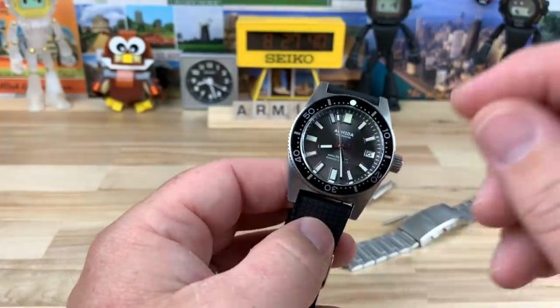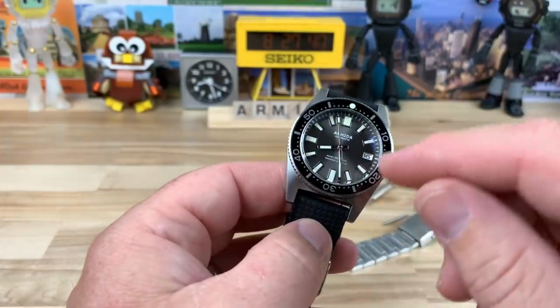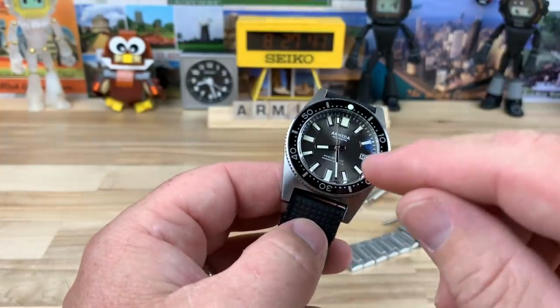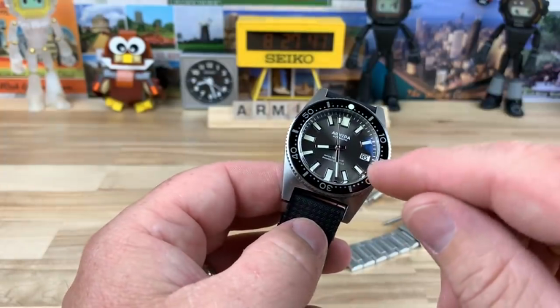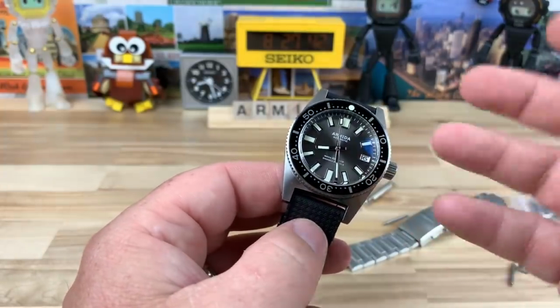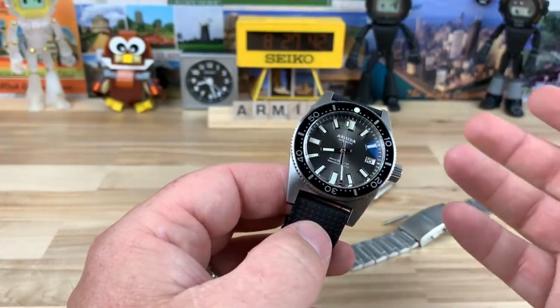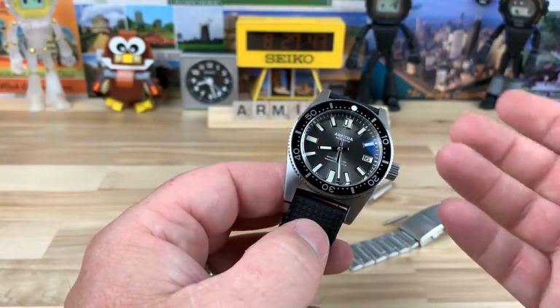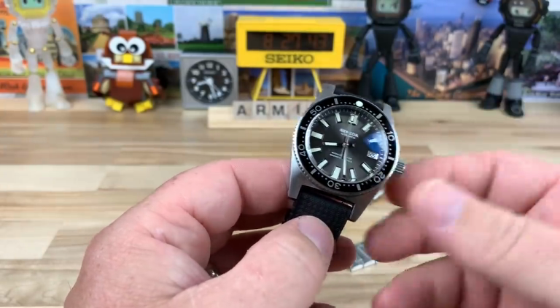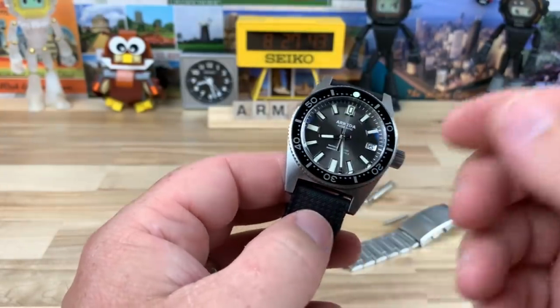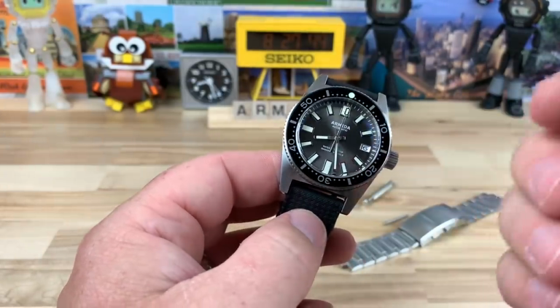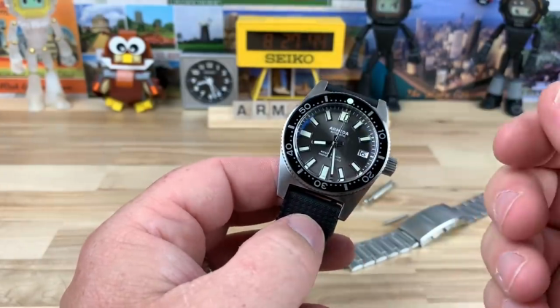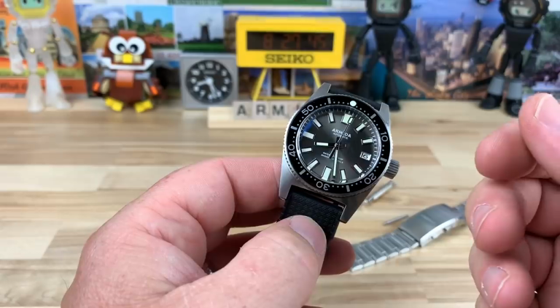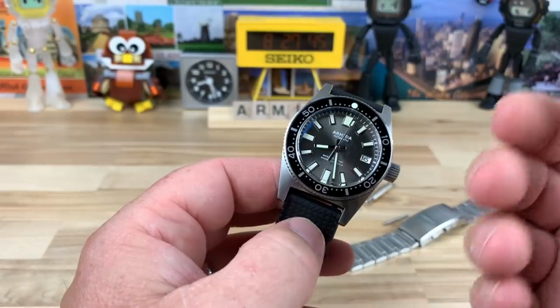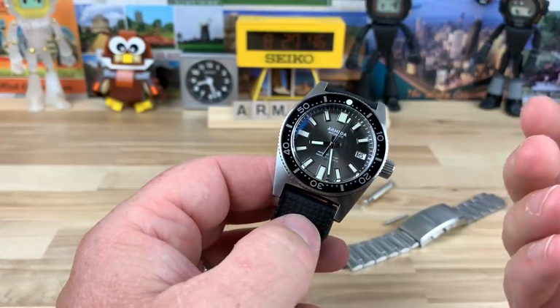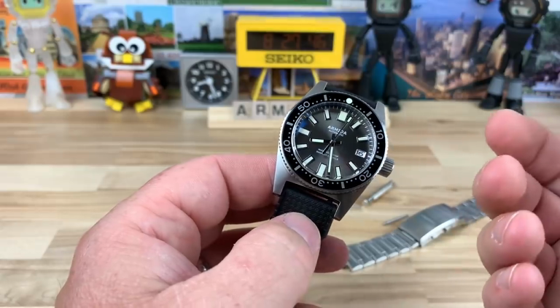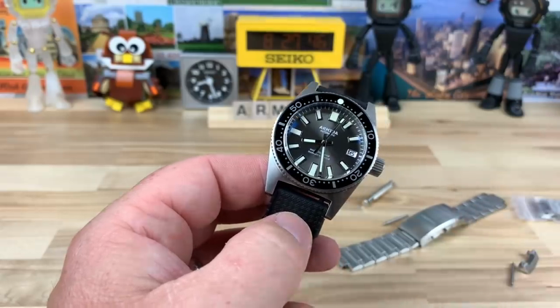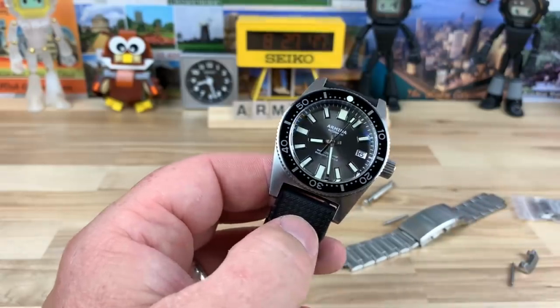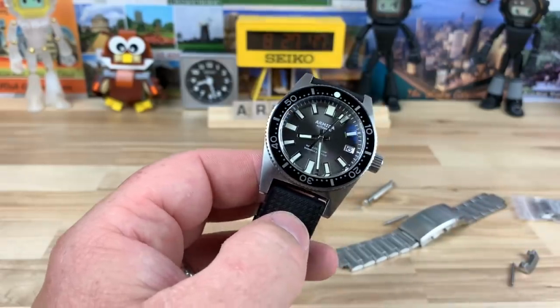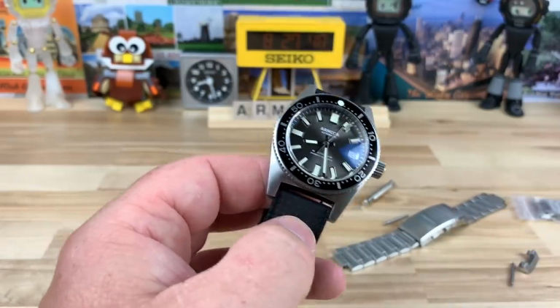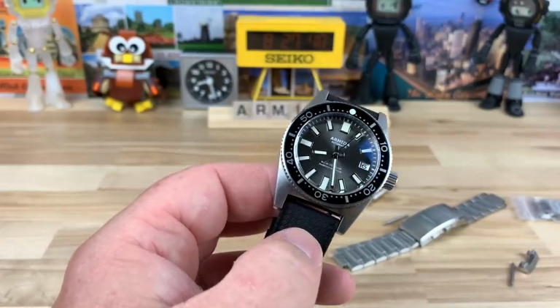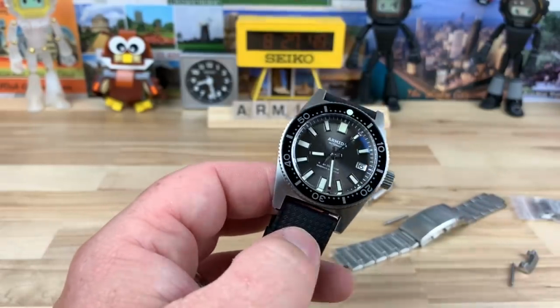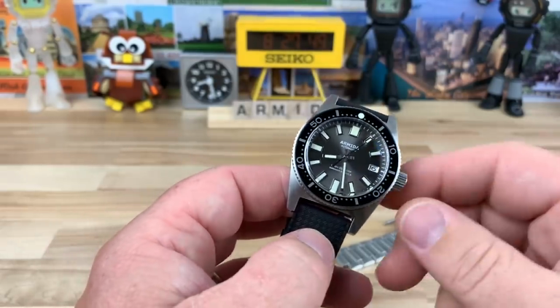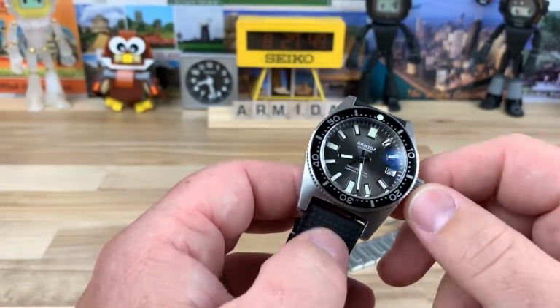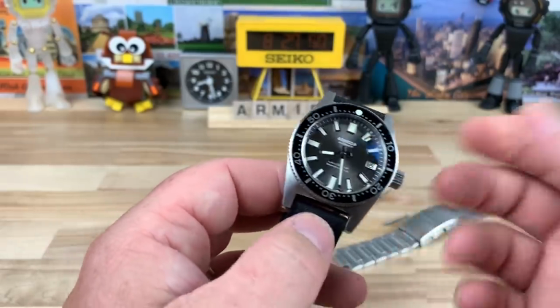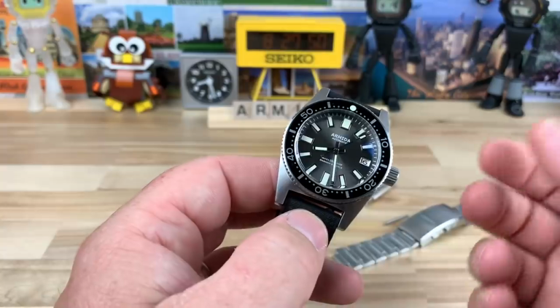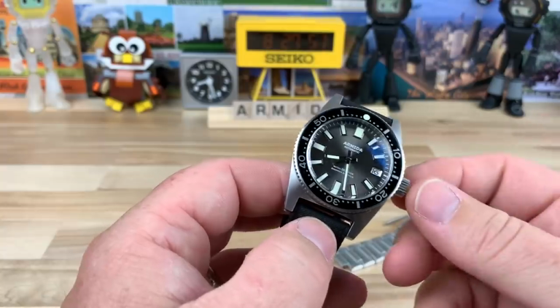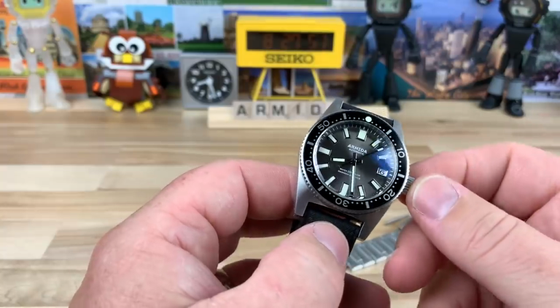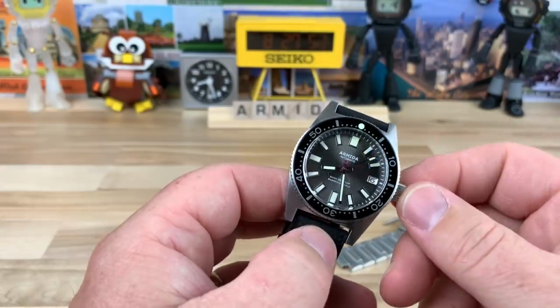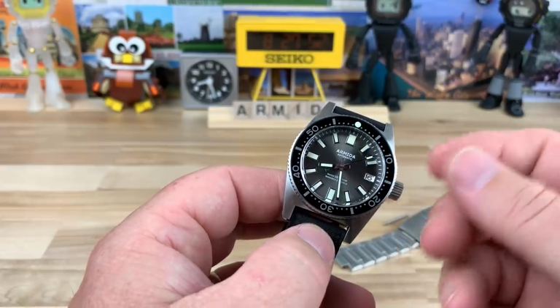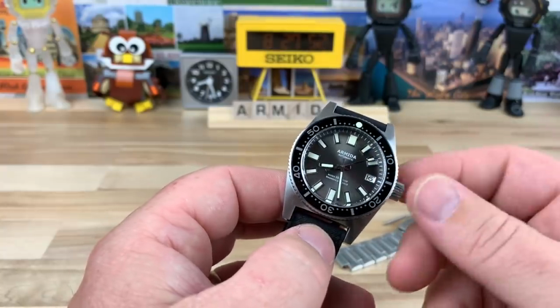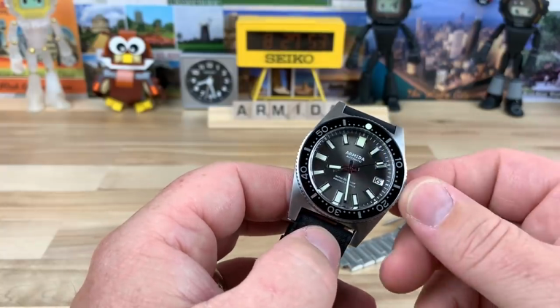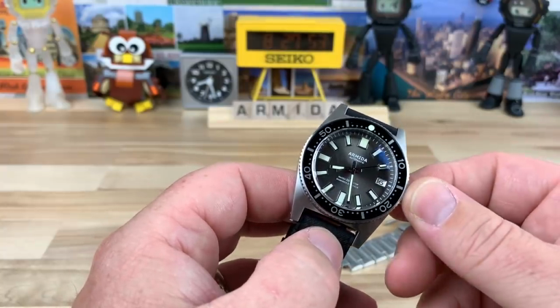There's also a blue dial version if you want to mix it up a little bit. So you've got this anthracite or gray dial, and then they also have a blue dial one which looks awesome — and that was never offered by Seiko.